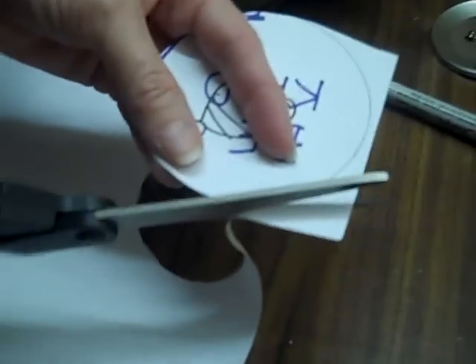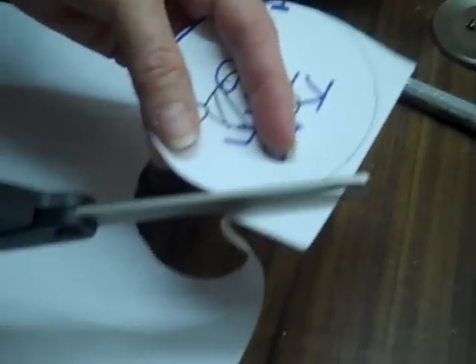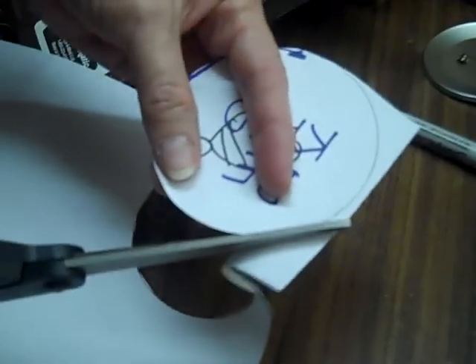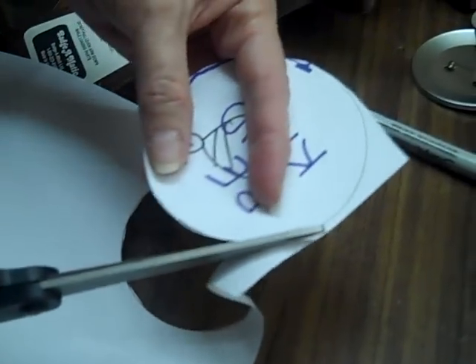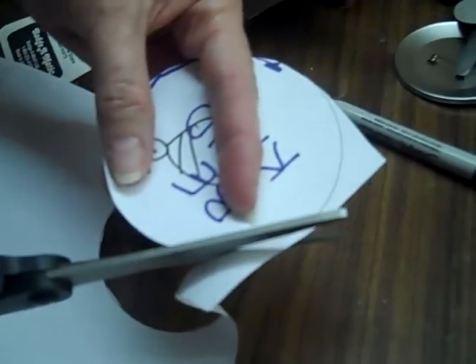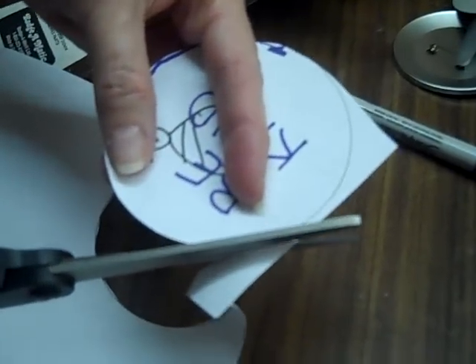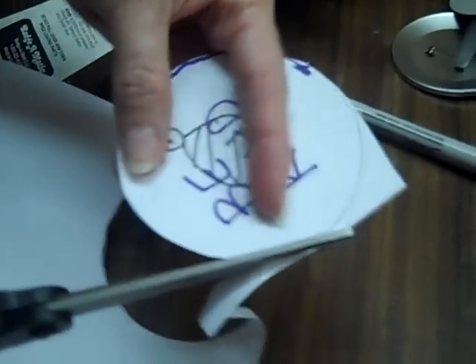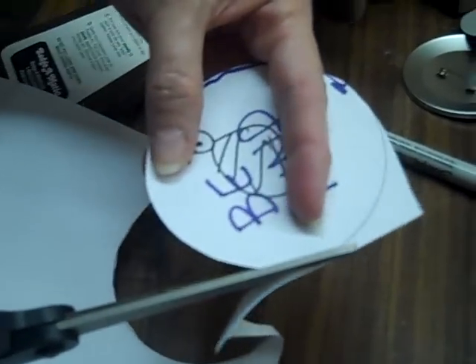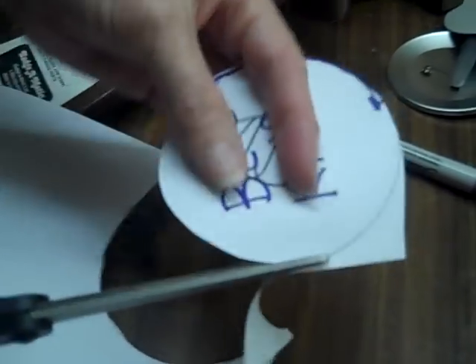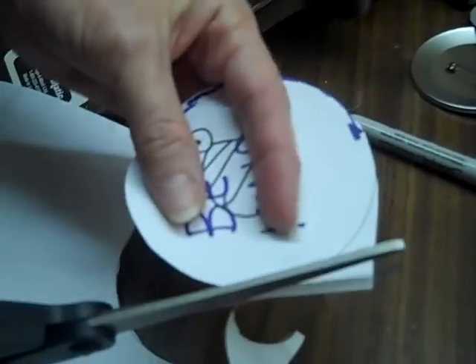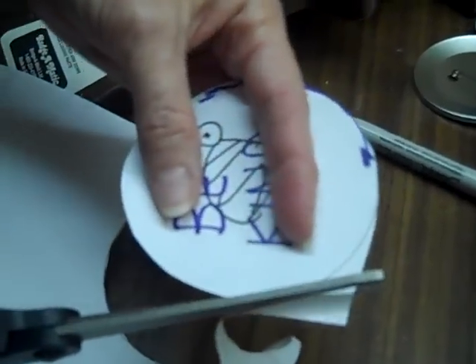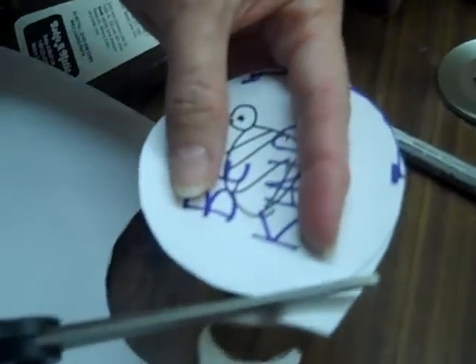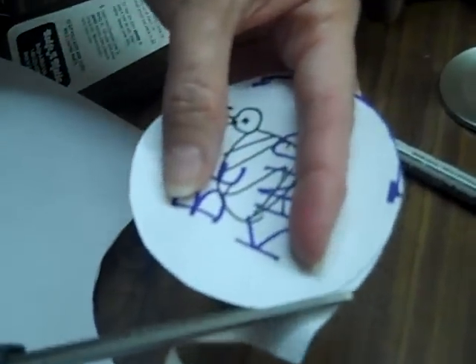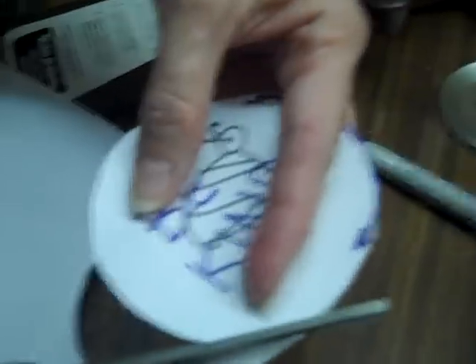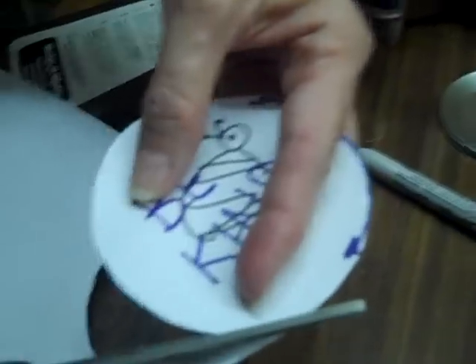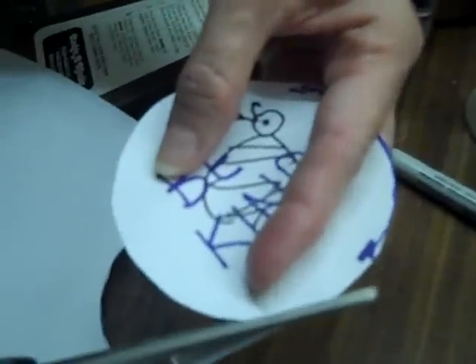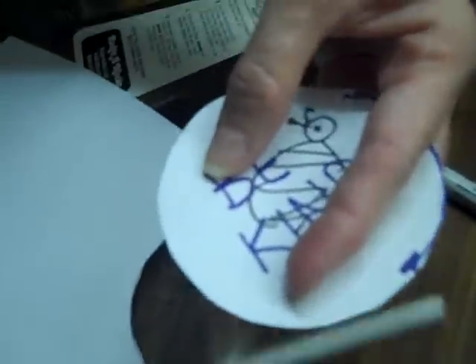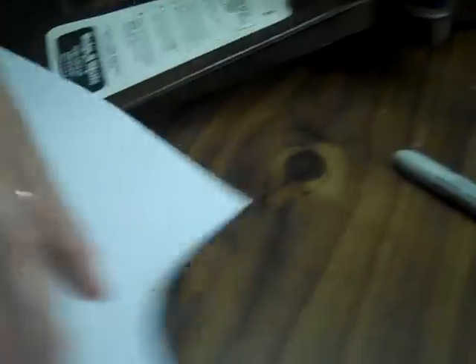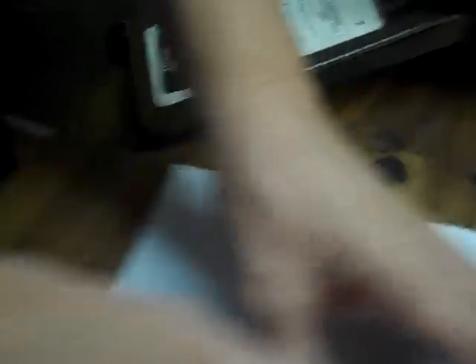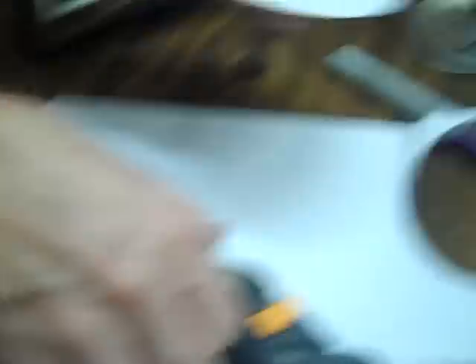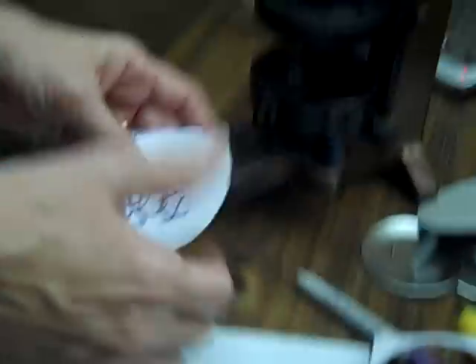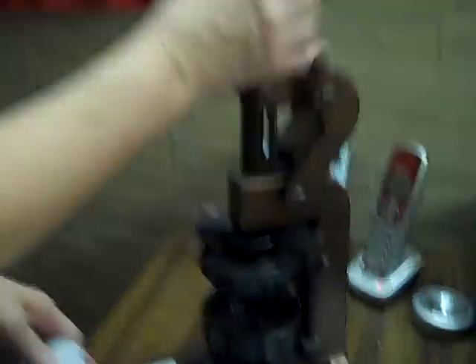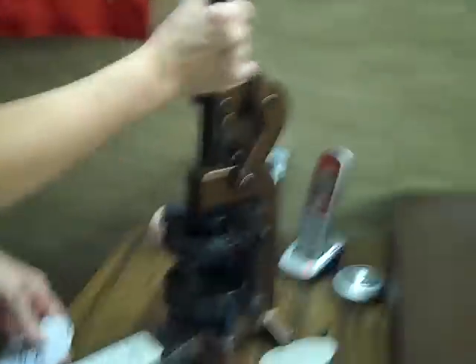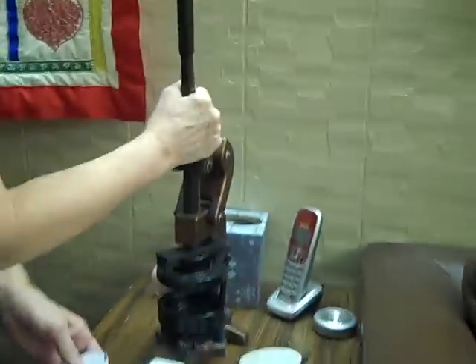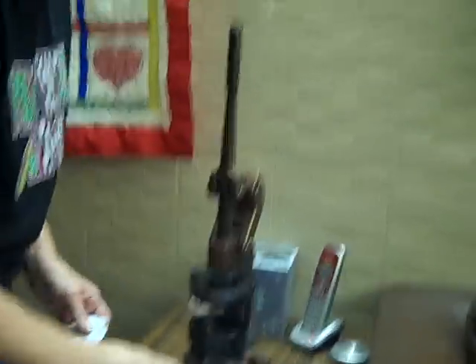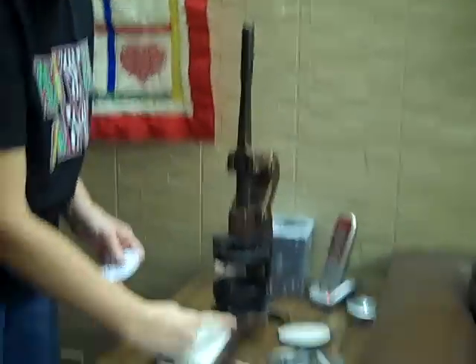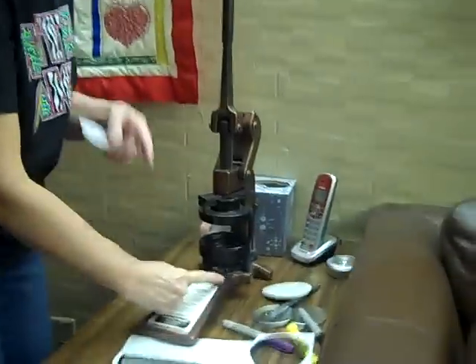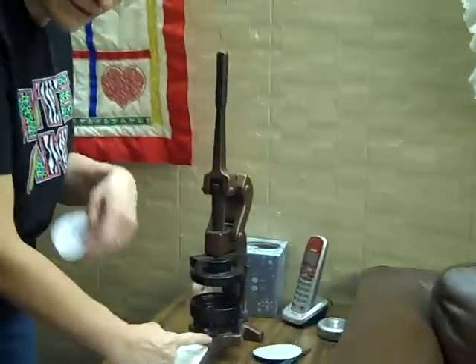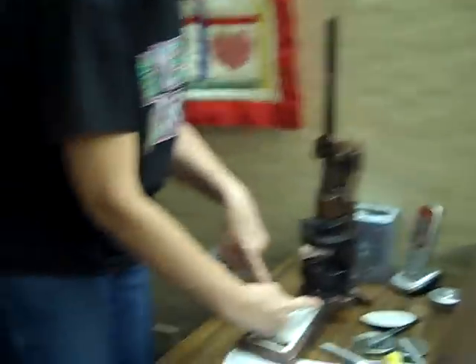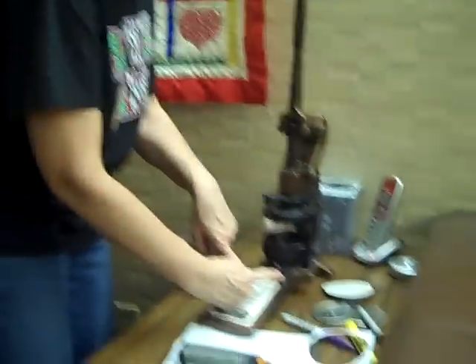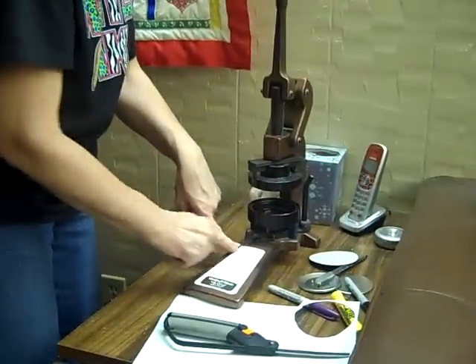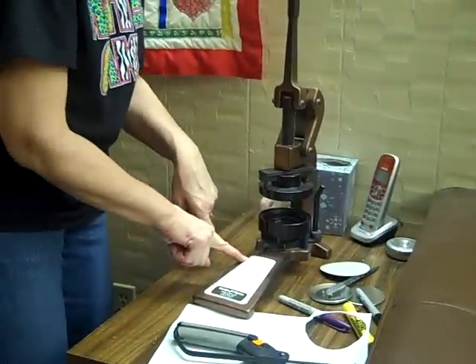Once you've designed all of your button fronts — what they're going to look like — somebody will cut them out. Try to make that perfect circle. Then here's the way you're going to assemble your button. Flip this to number one.